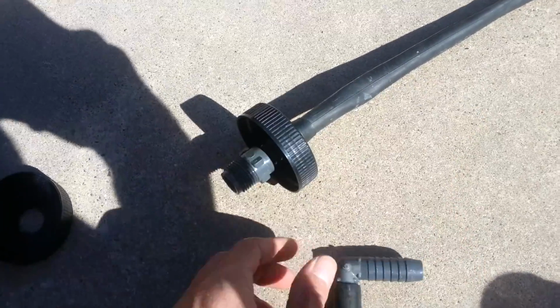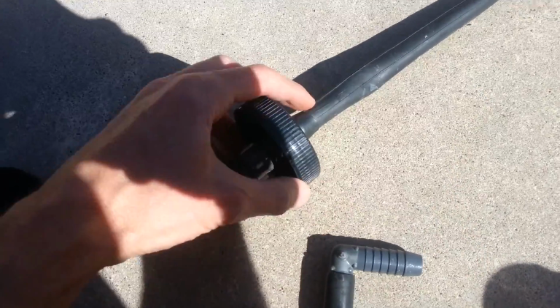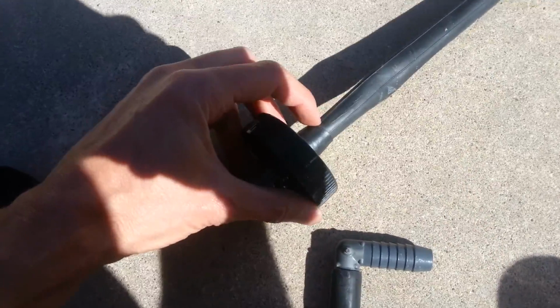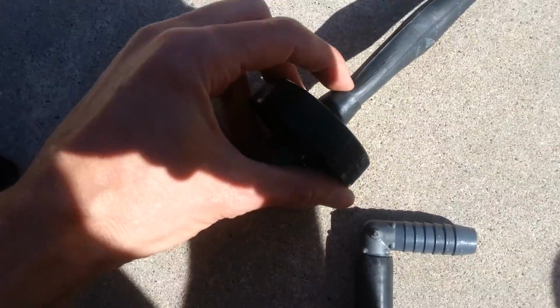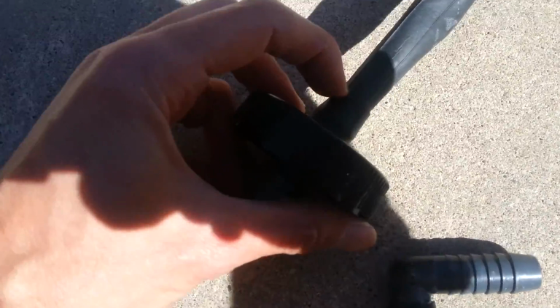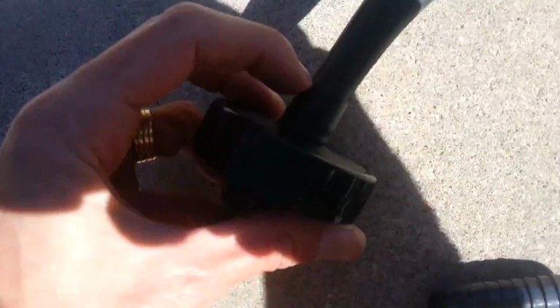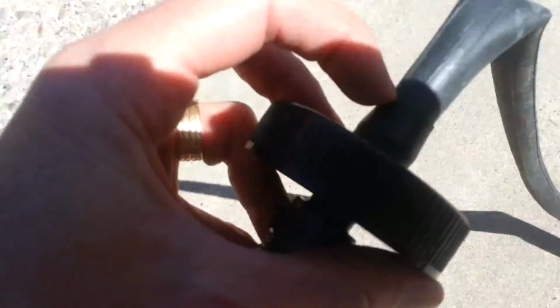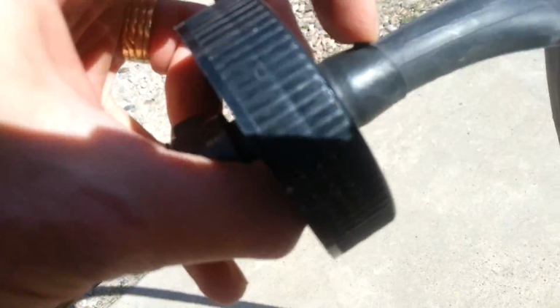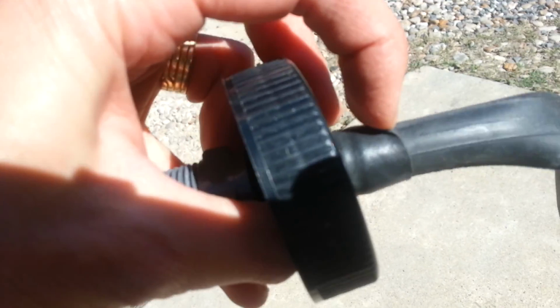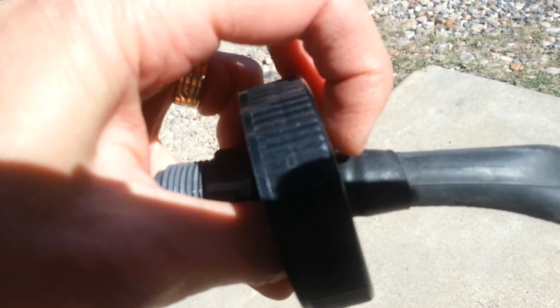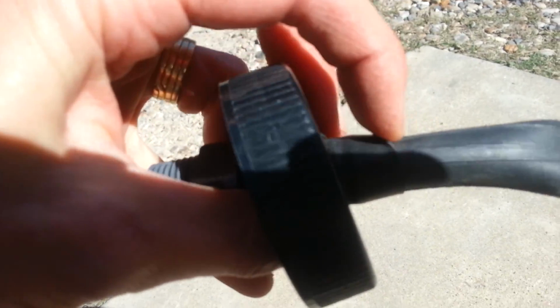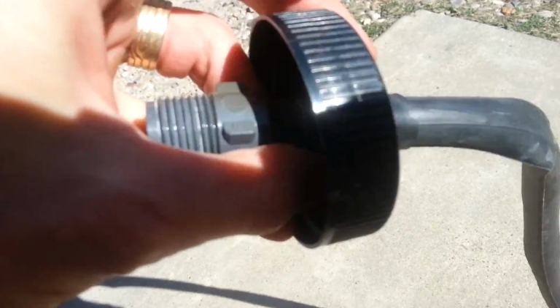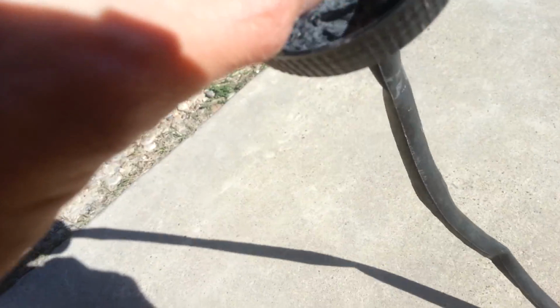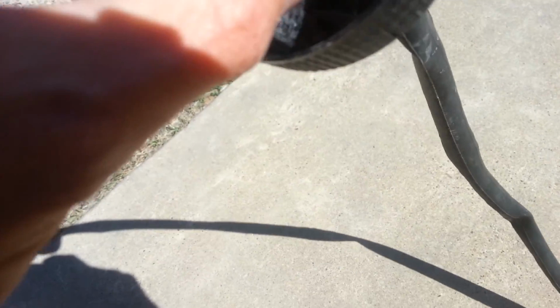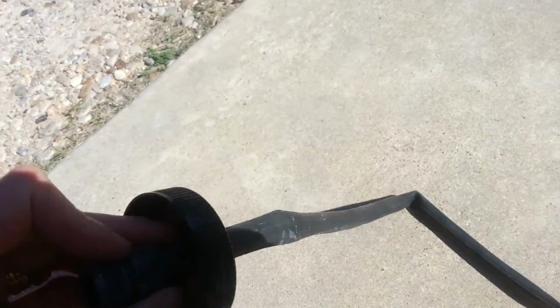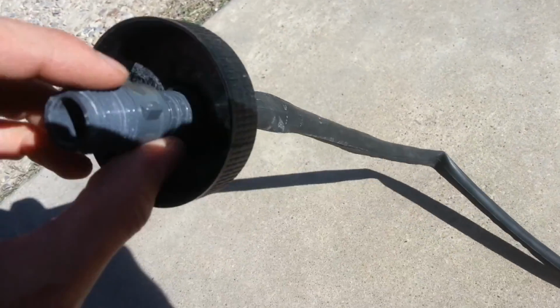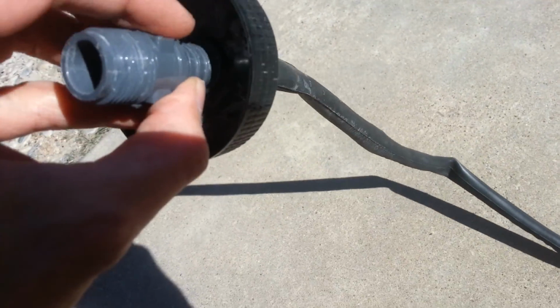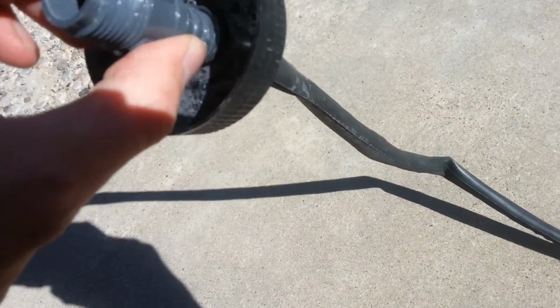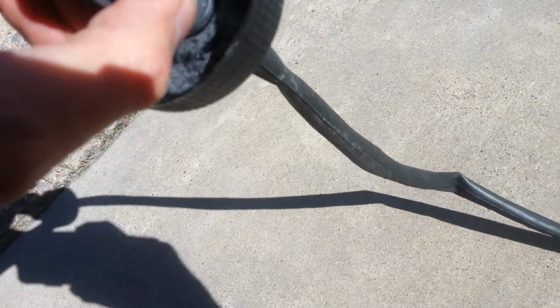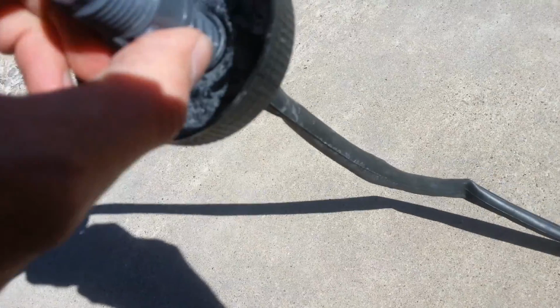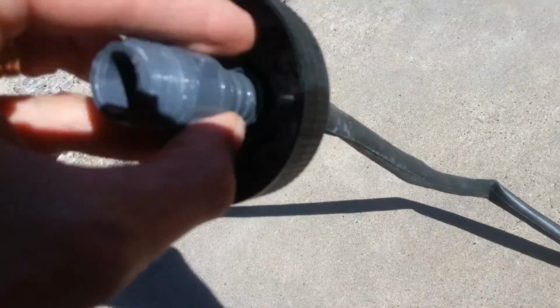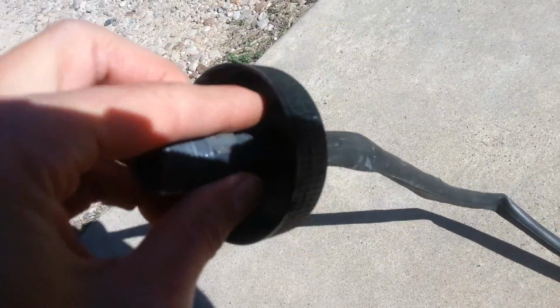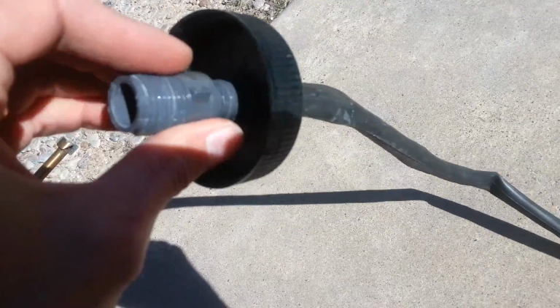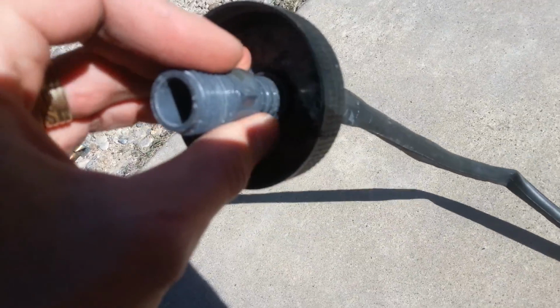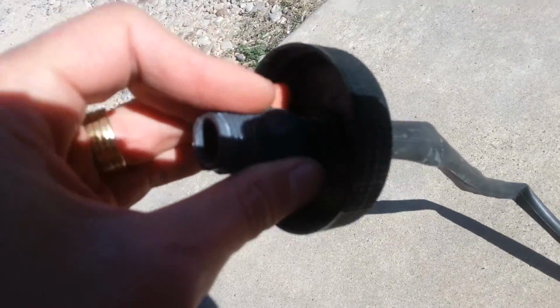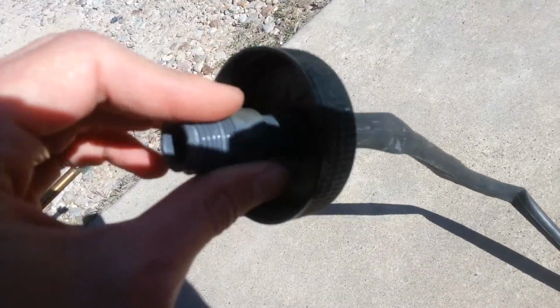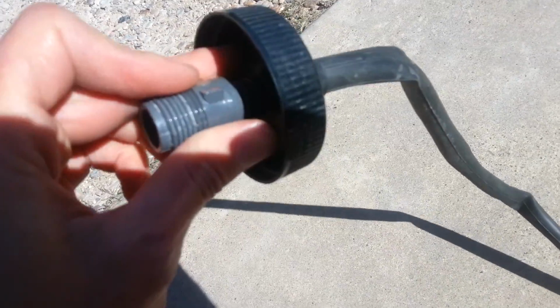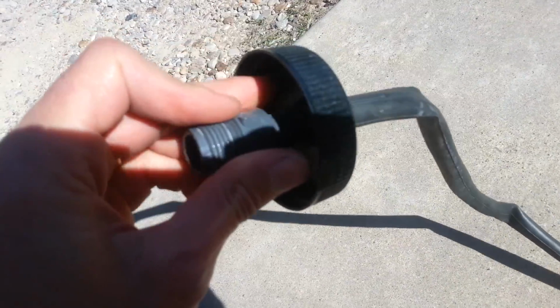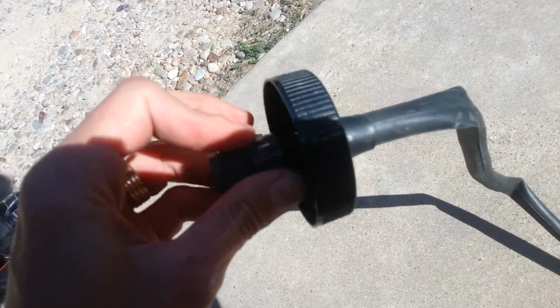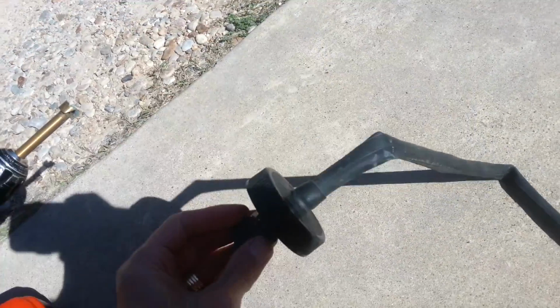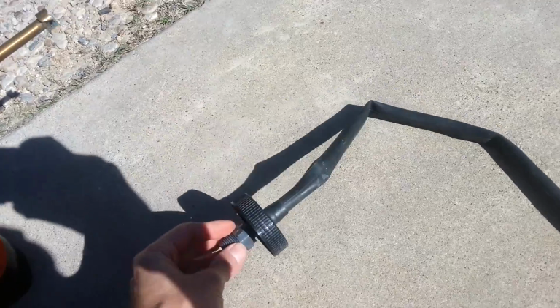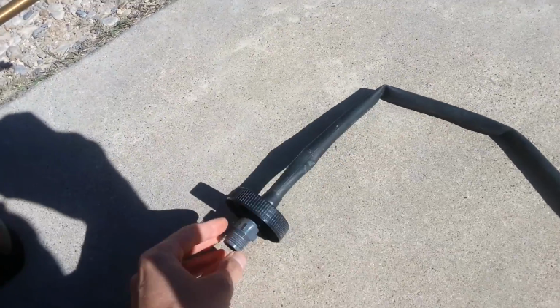I doubled it up — I folded it back on itself right here, then put it on the fitting and slid the fitting through the wall of whatever I want to seal. It seals really well.